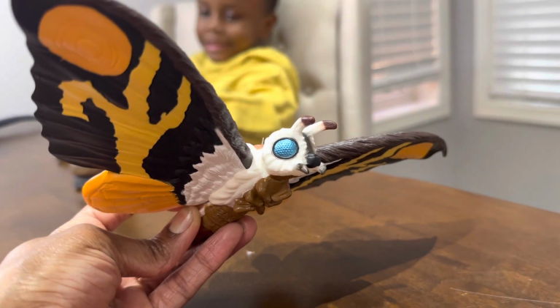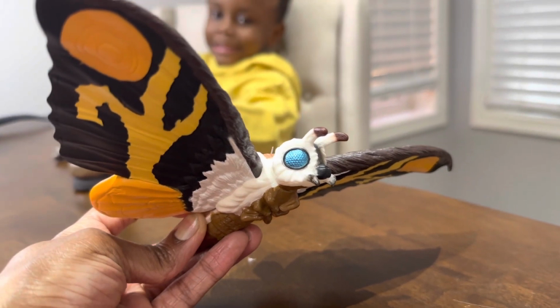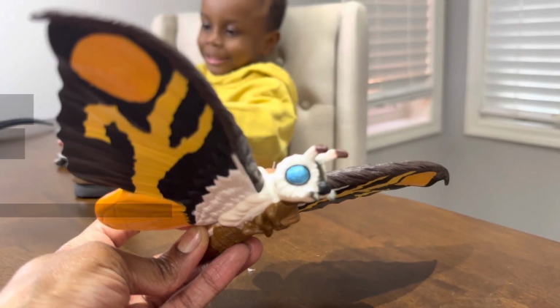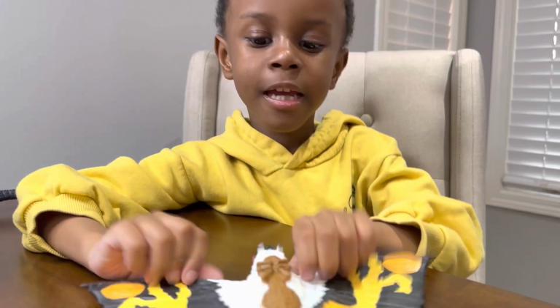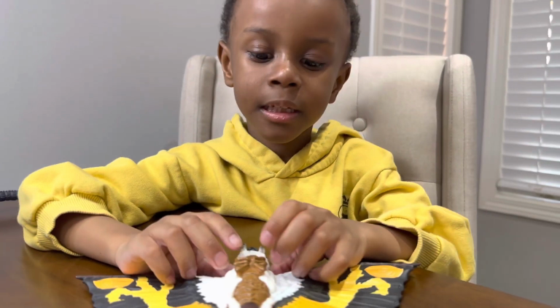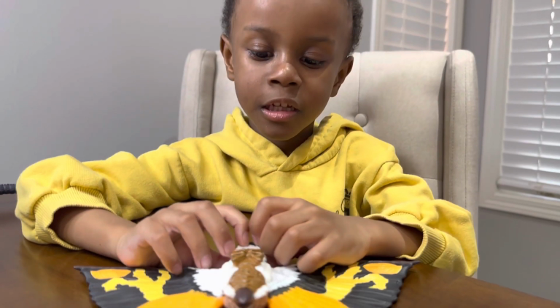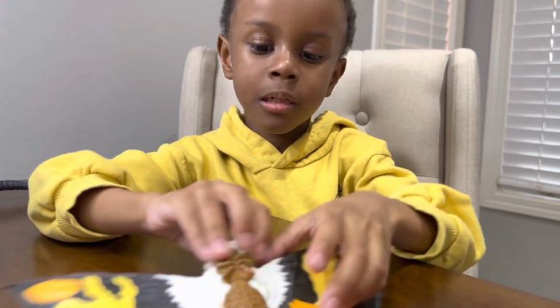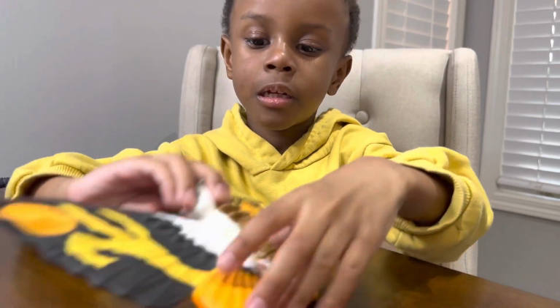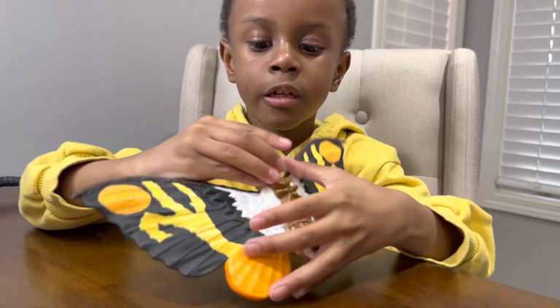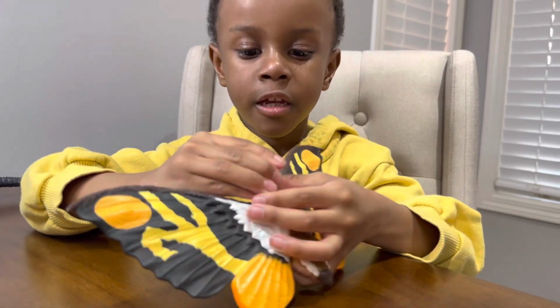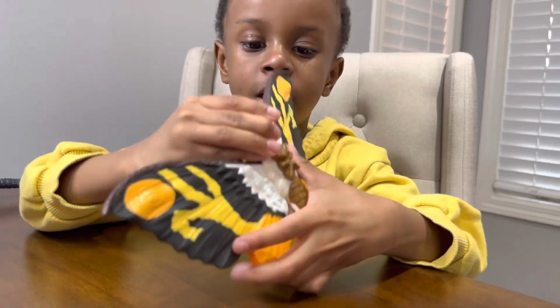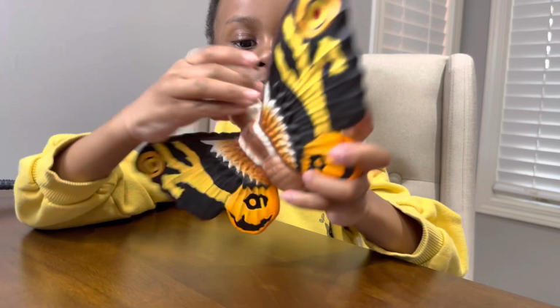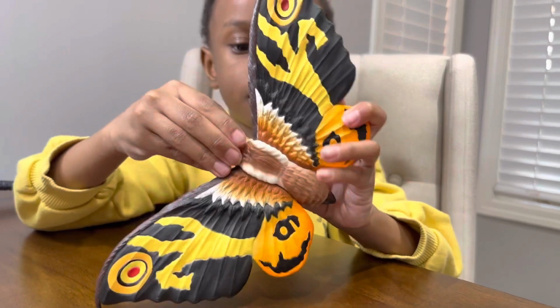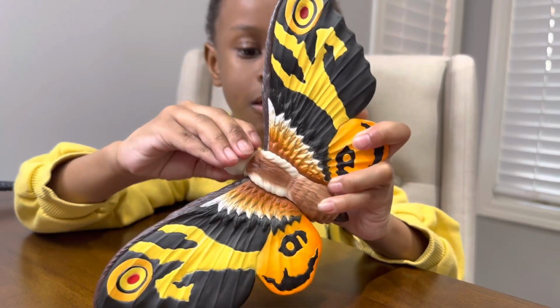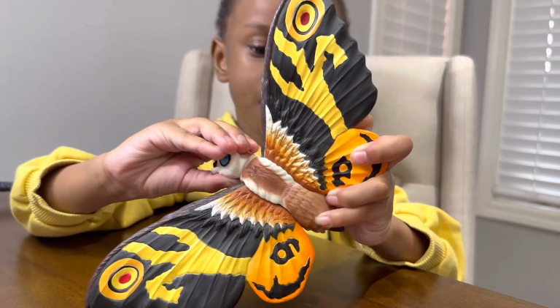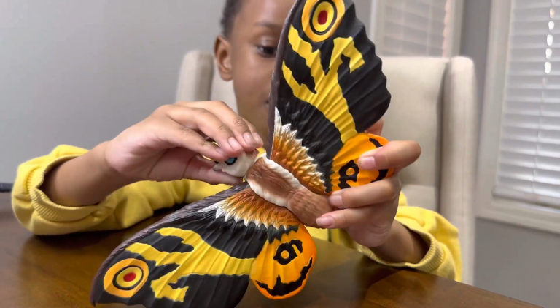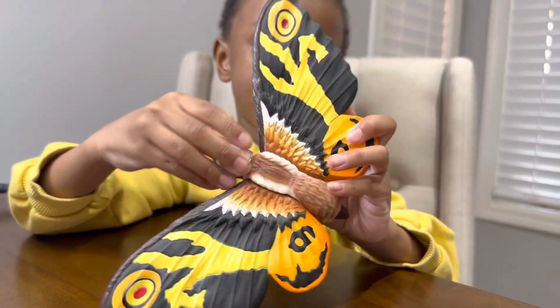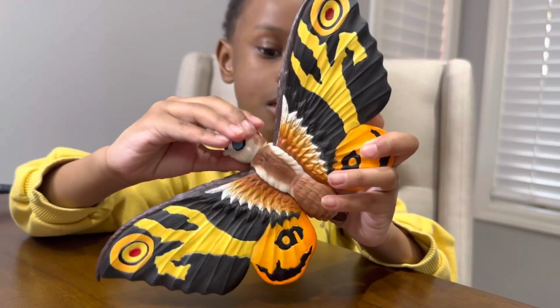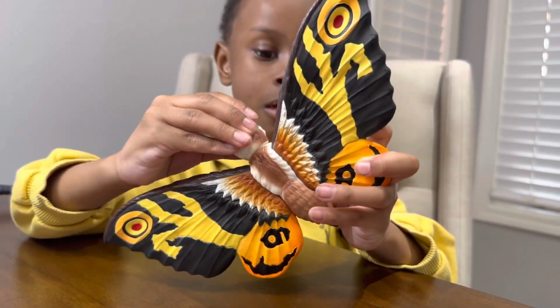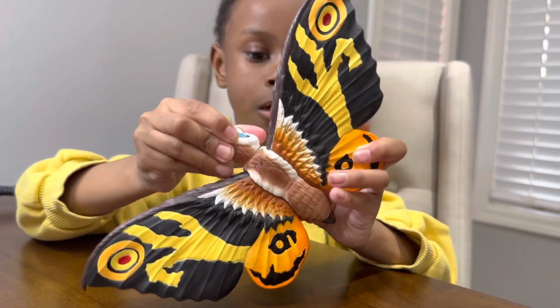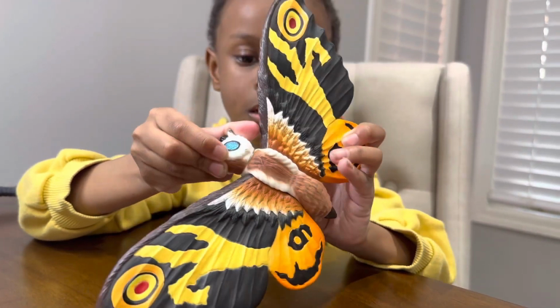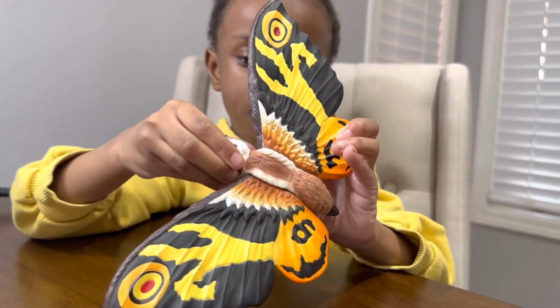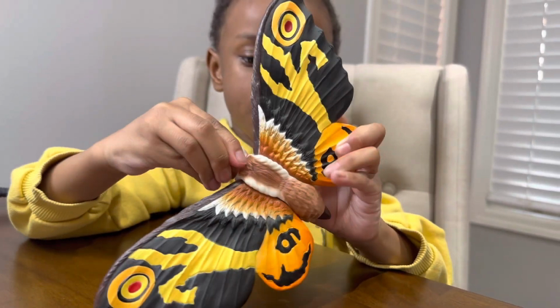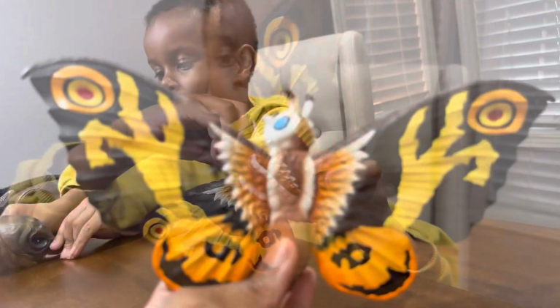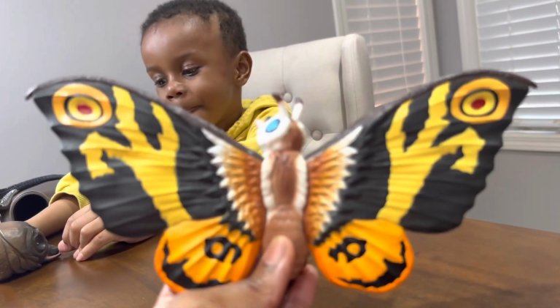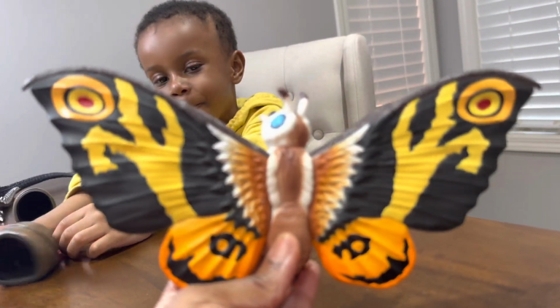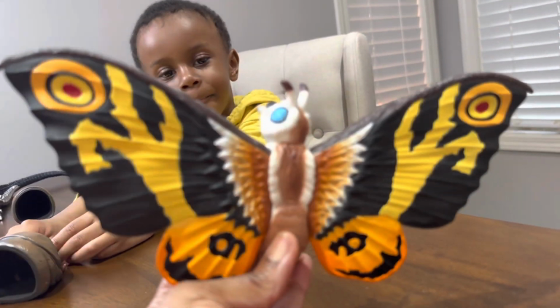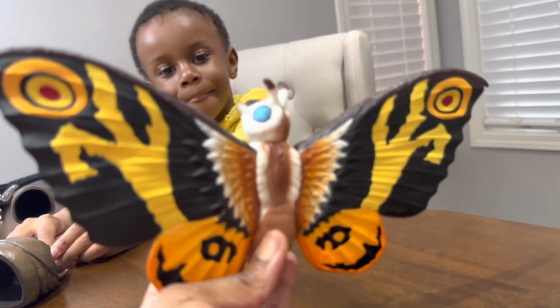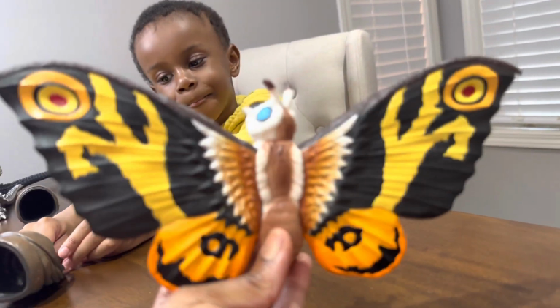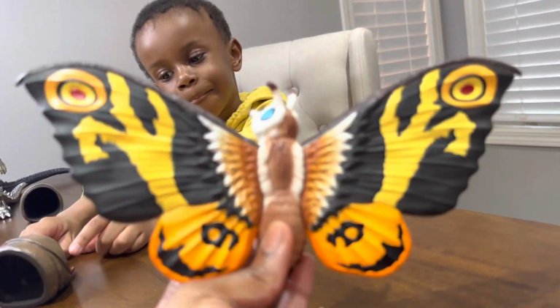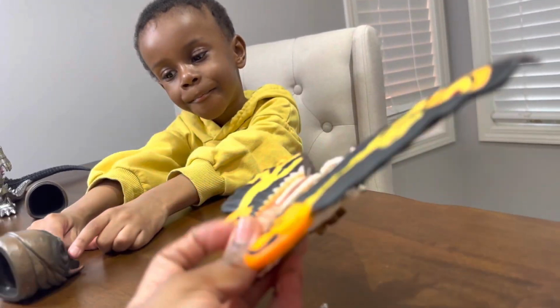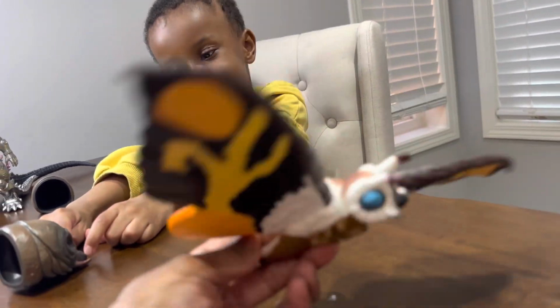Cool. Does the head turn? Oh, the head does spin. Well, that's pretty cool. And if you guys are interested, we got these ones off Amazon to help start his collection.